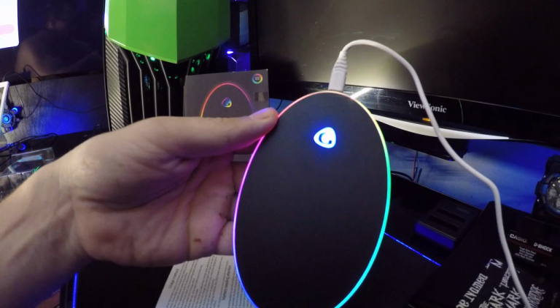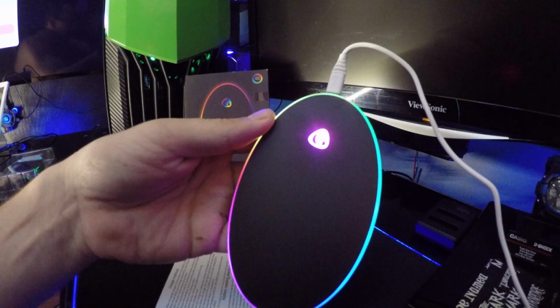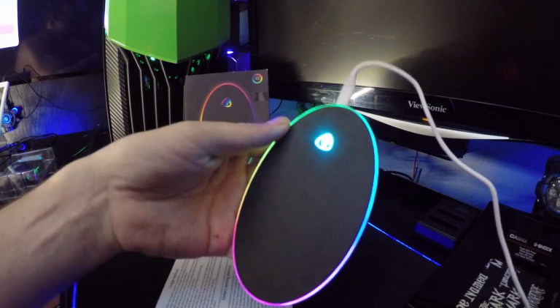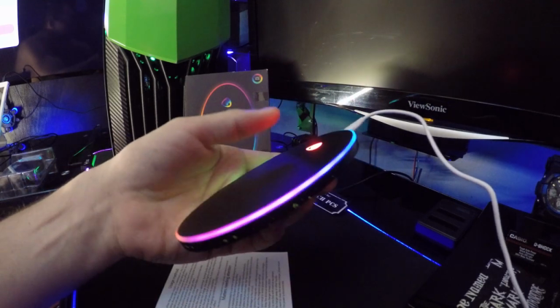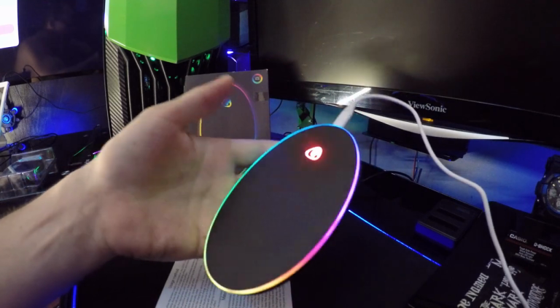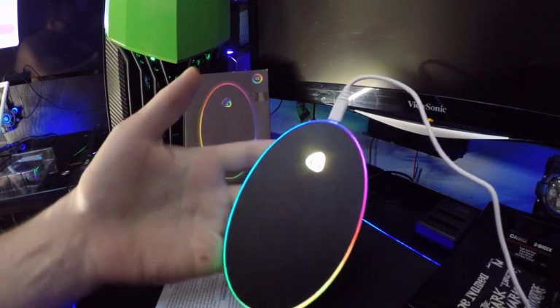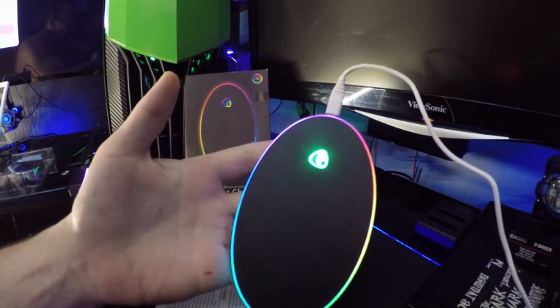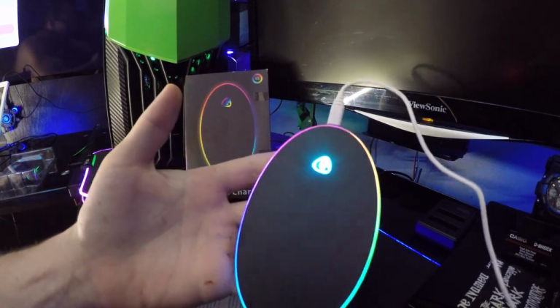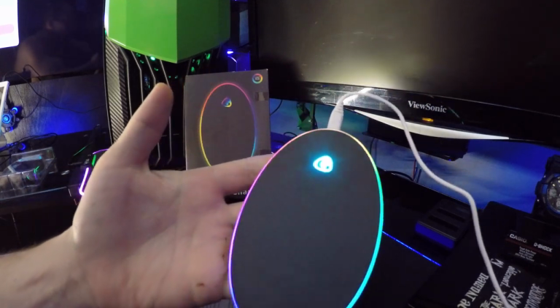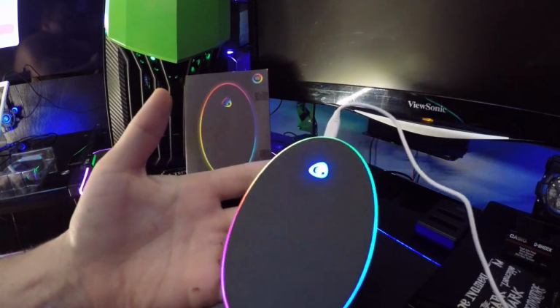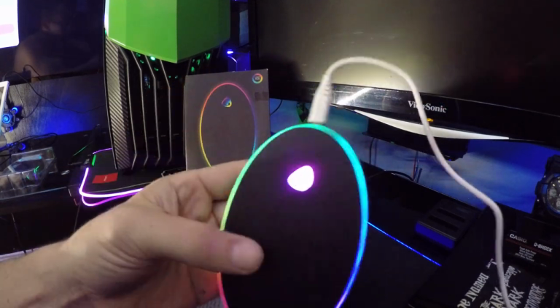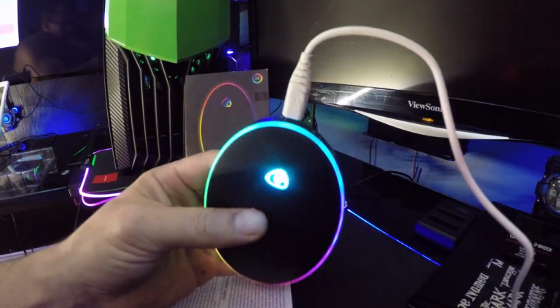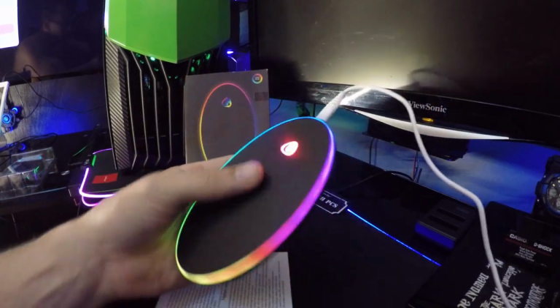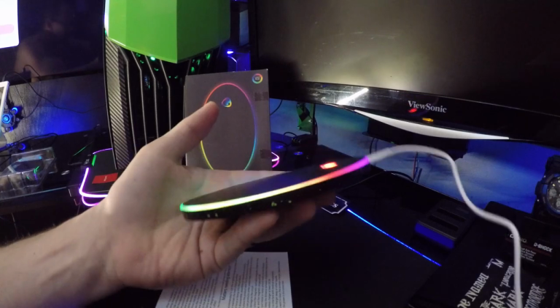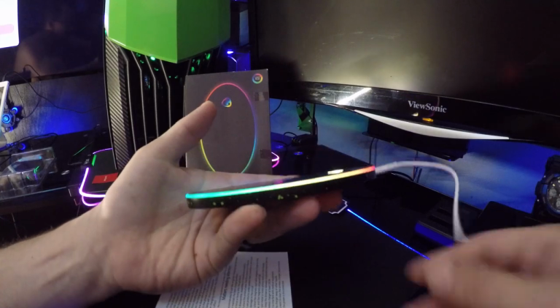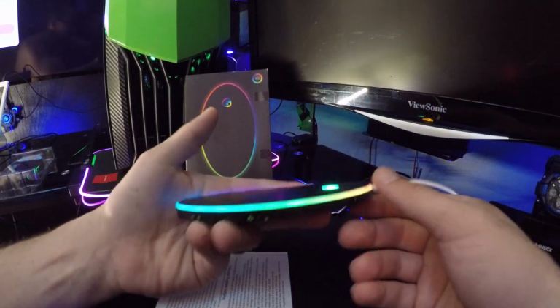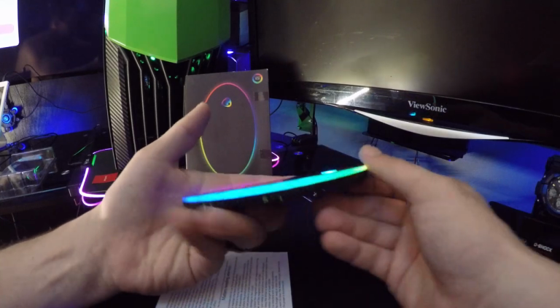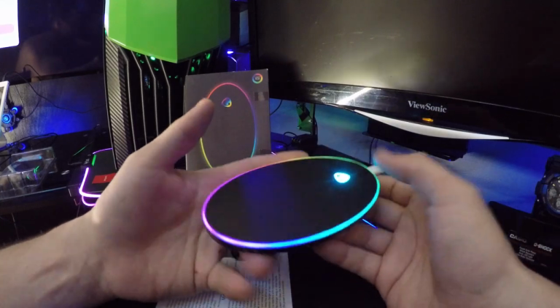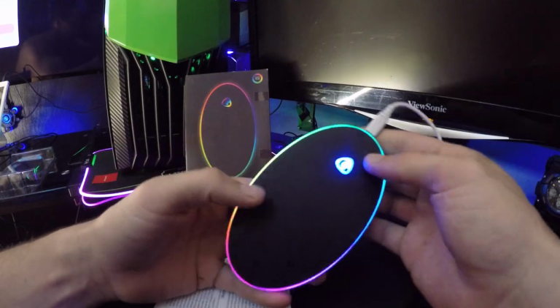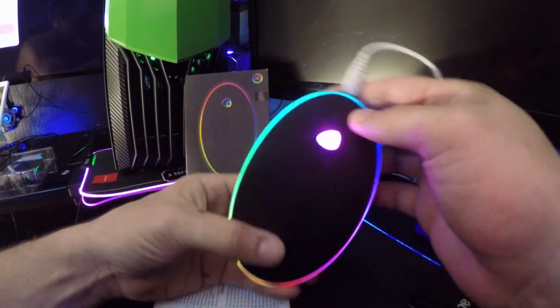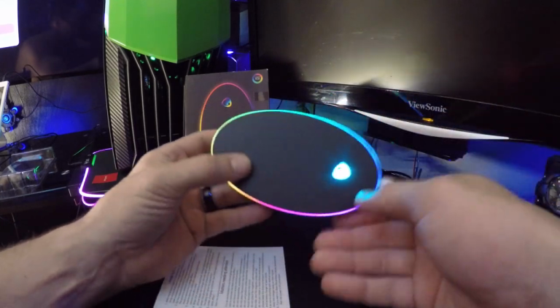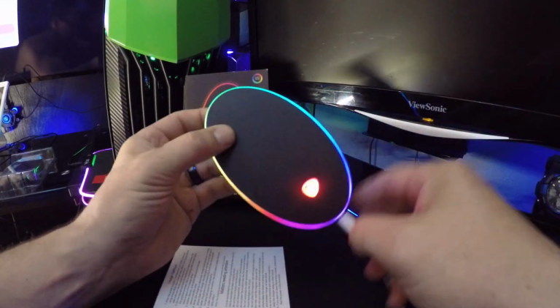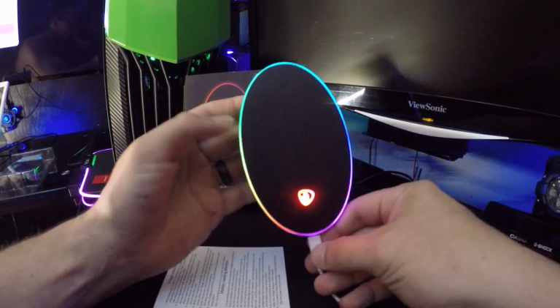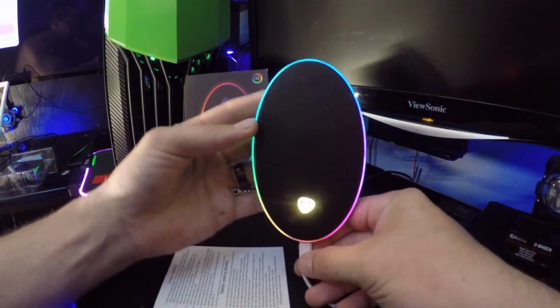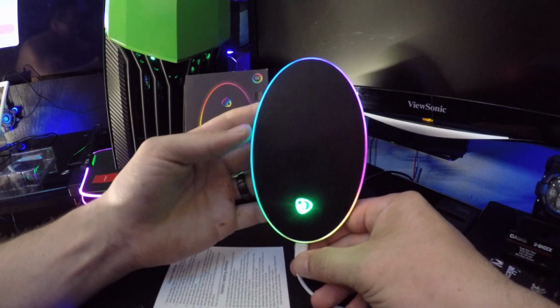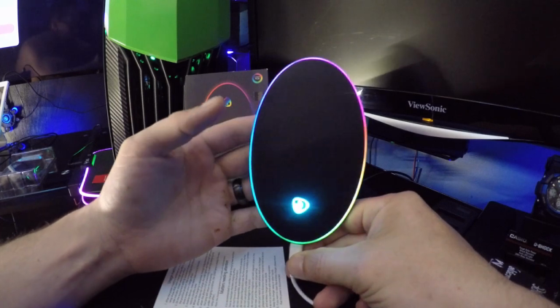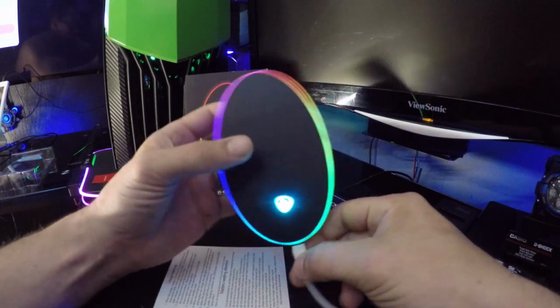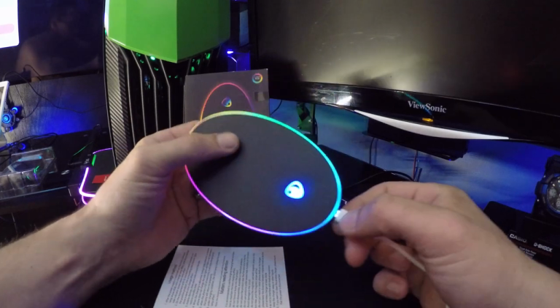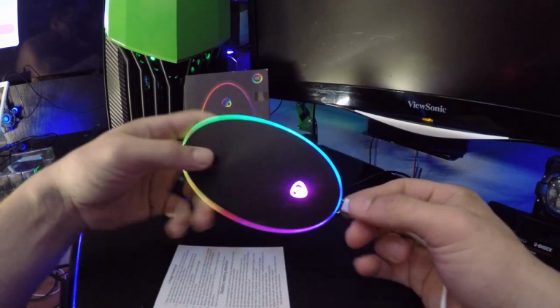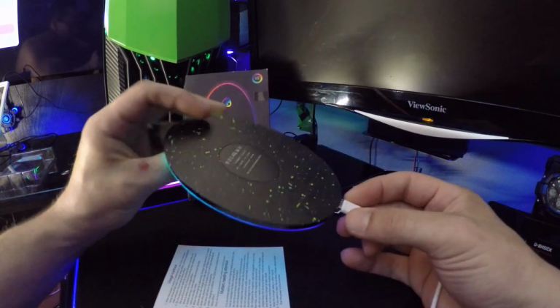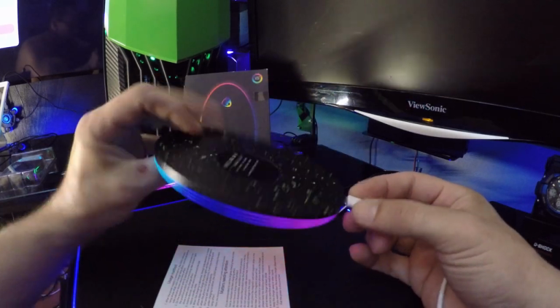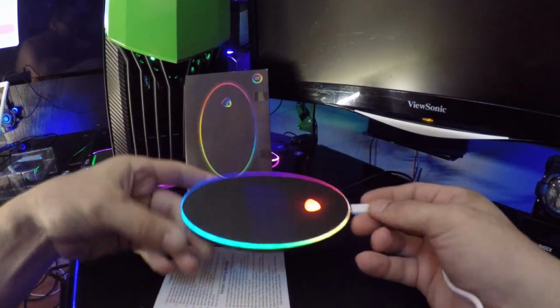Pretty. RGB all the way. That's what it looks like sitting there, blinking and glowing — glowing and blinking.